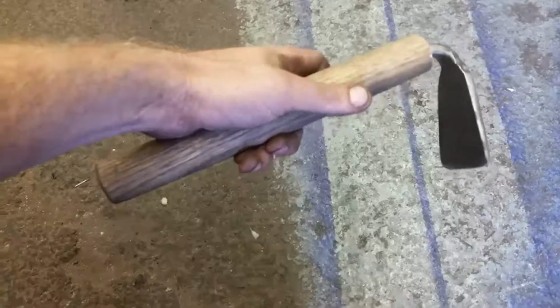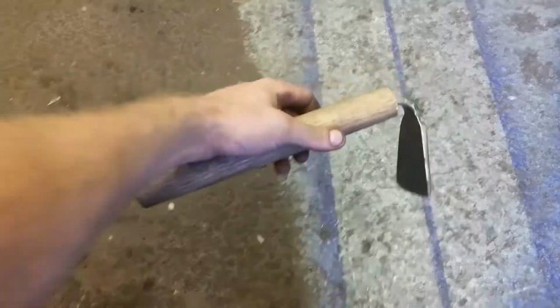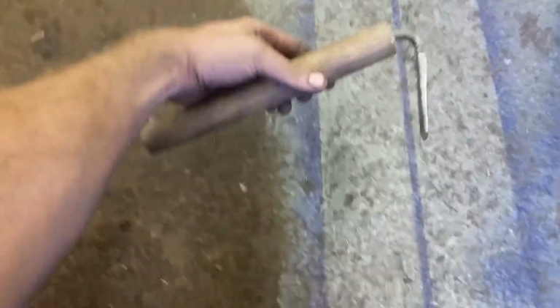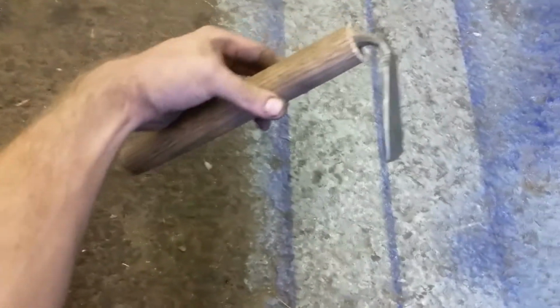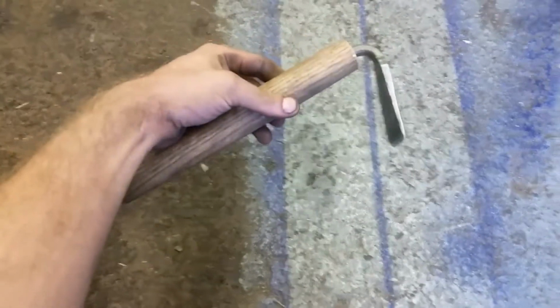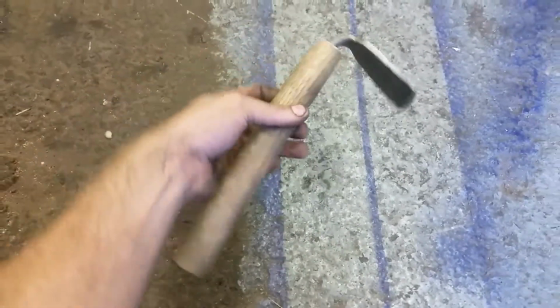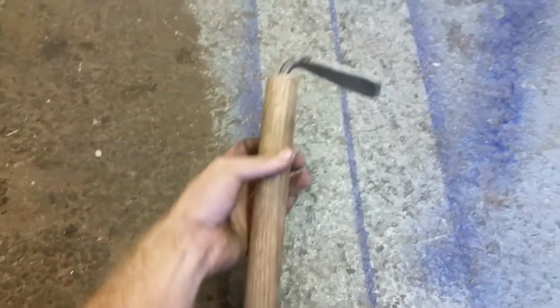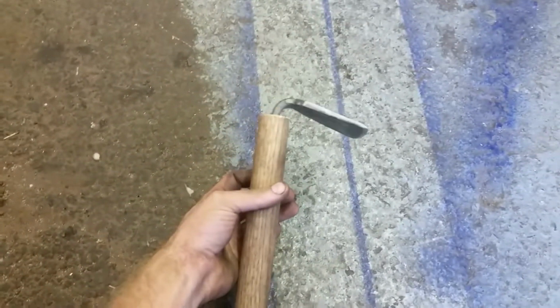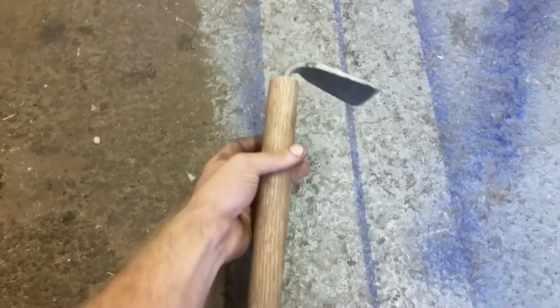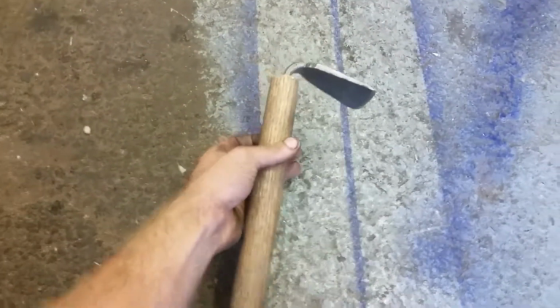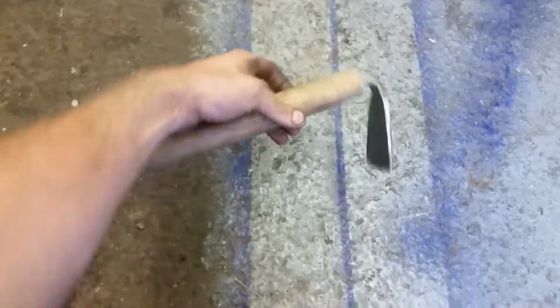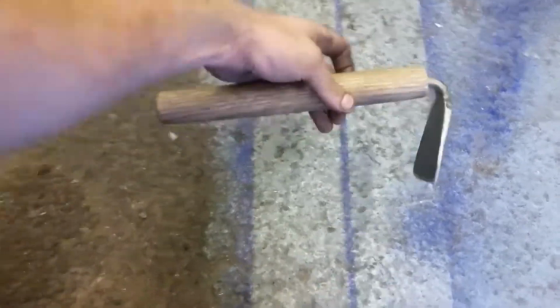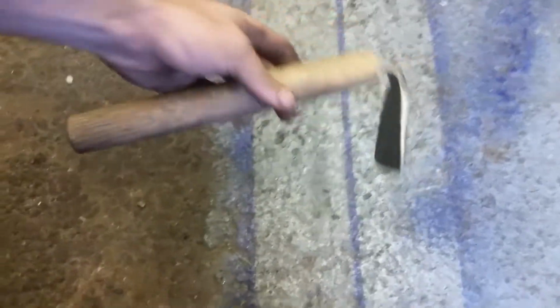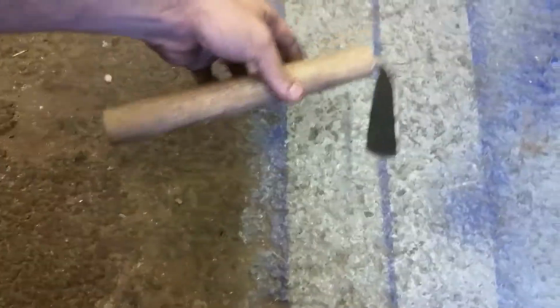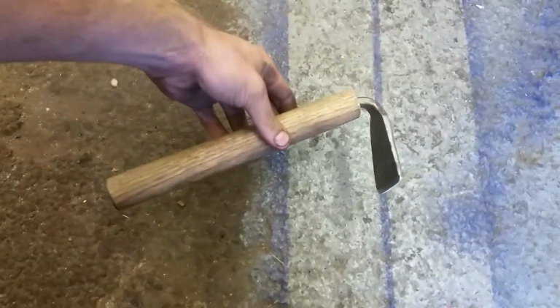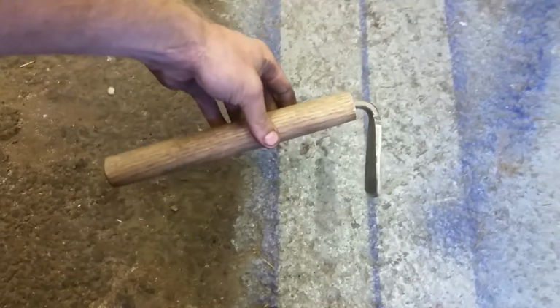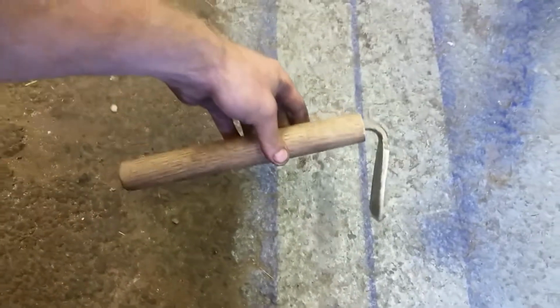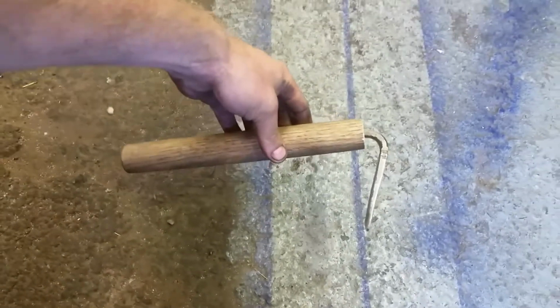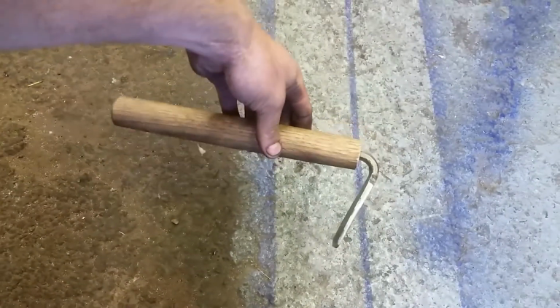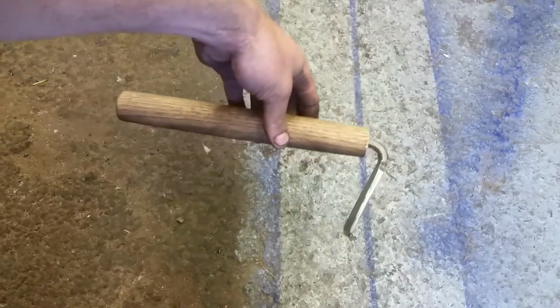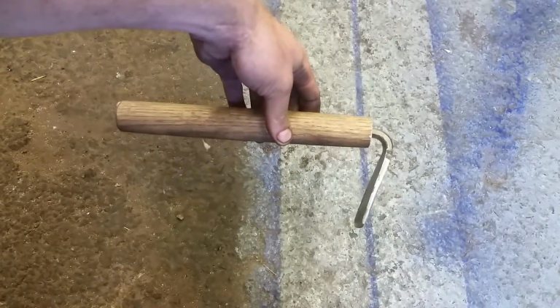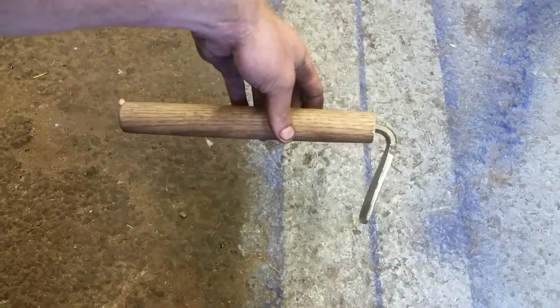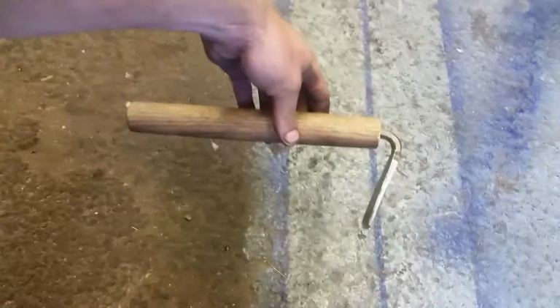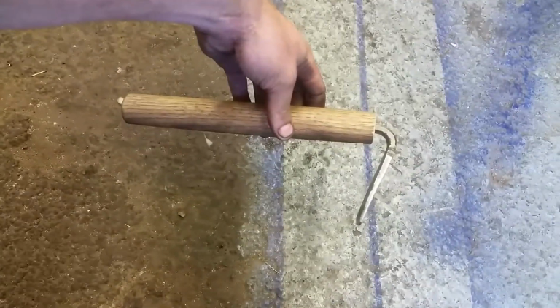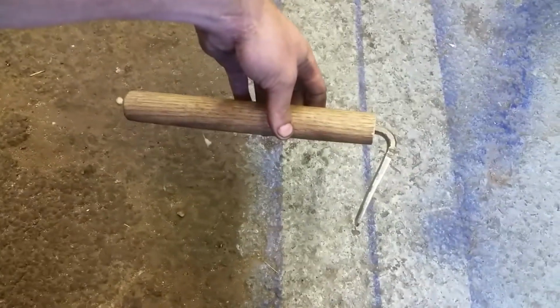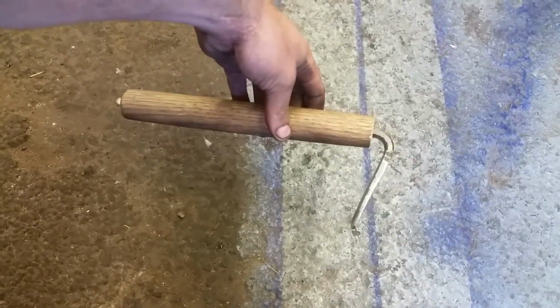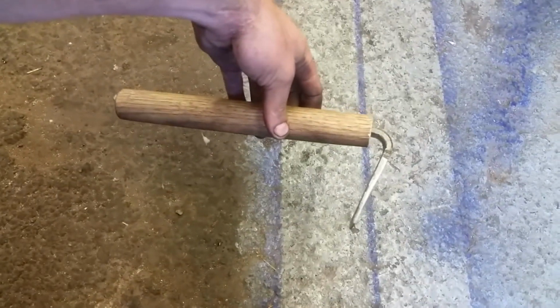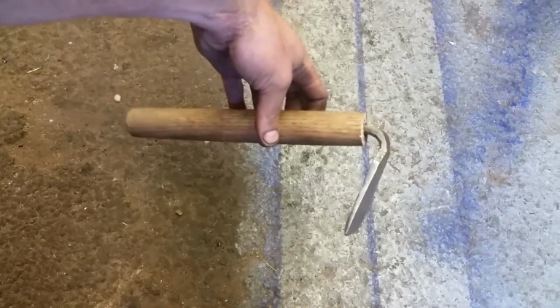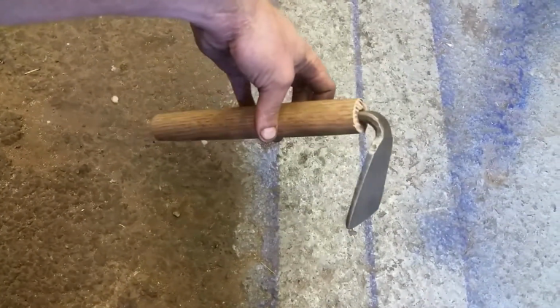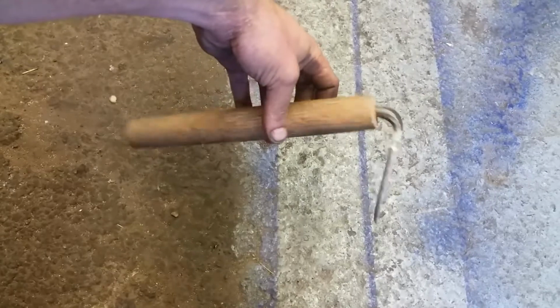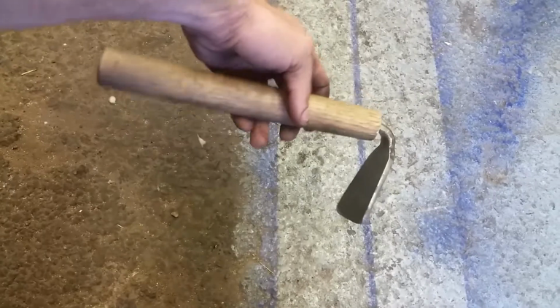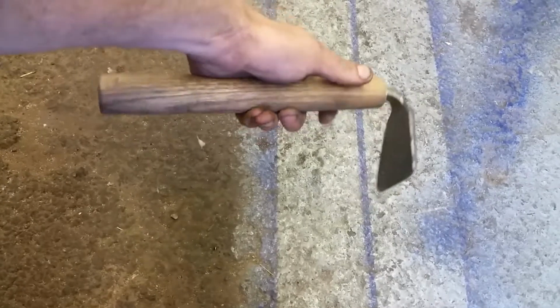Here's the hide scraper that I kind of came up with. It's not finished yet. What do you think? If you'd like anything a little different, let me know.